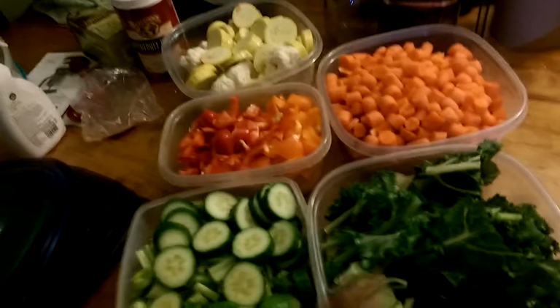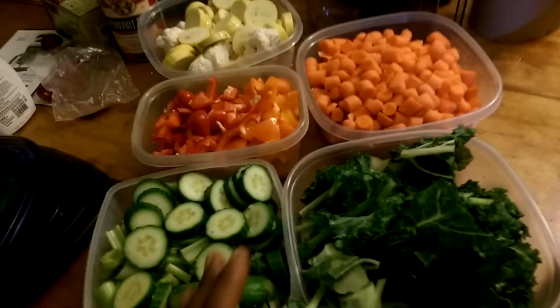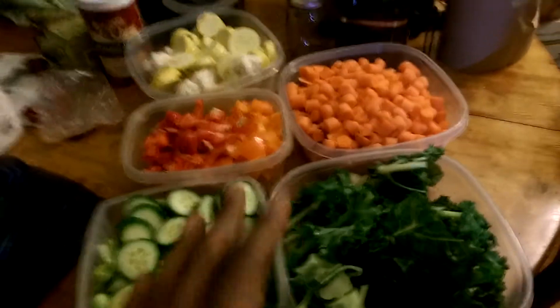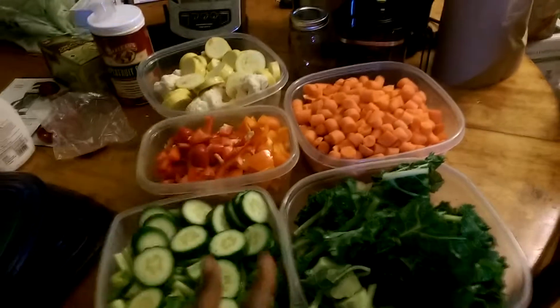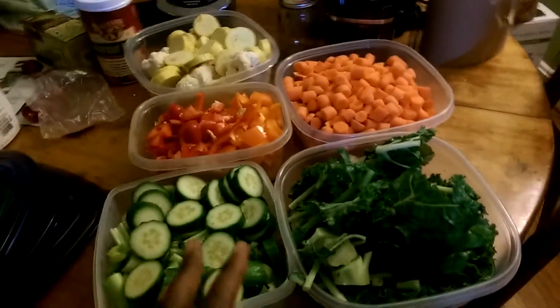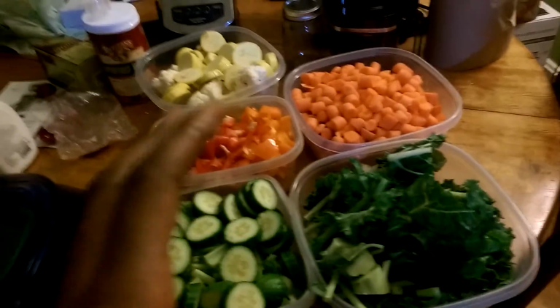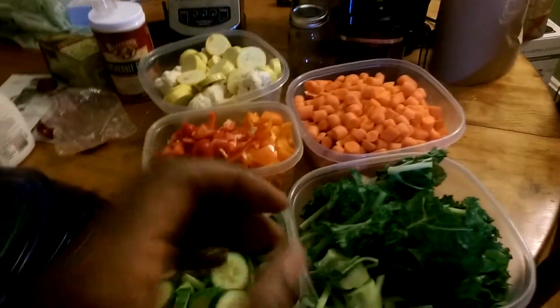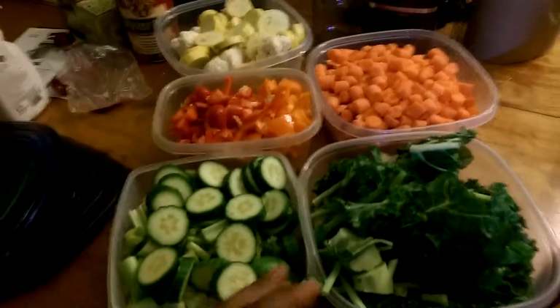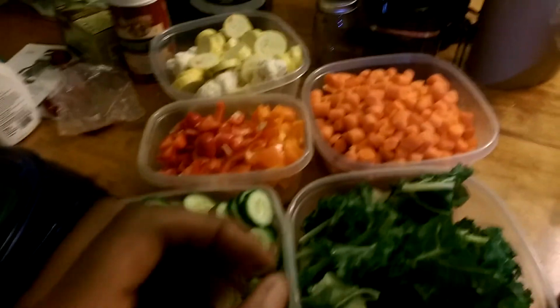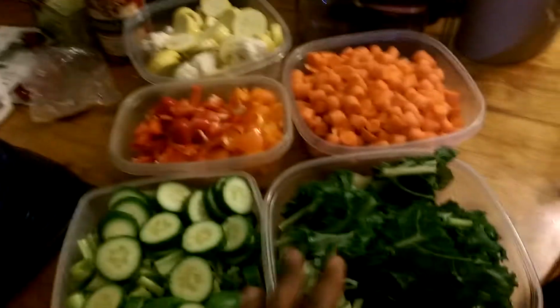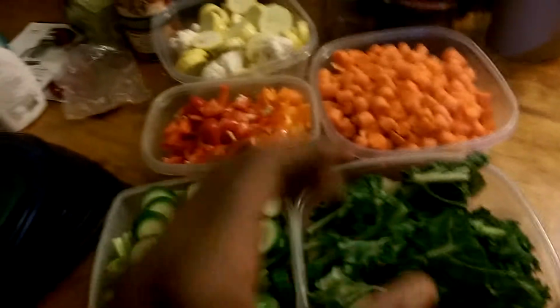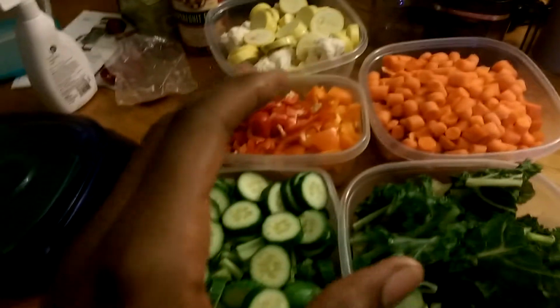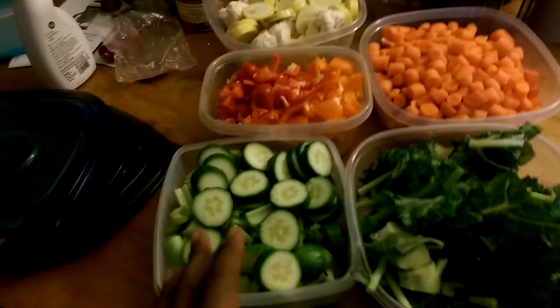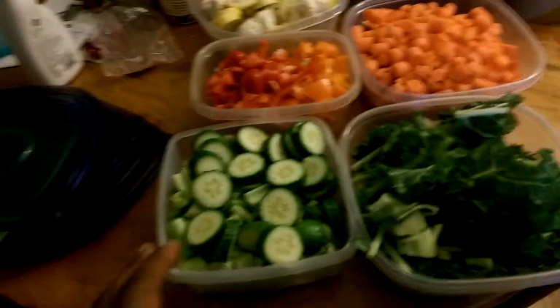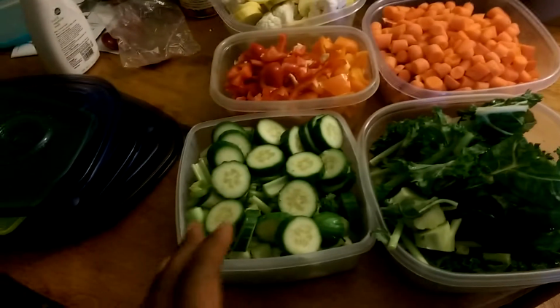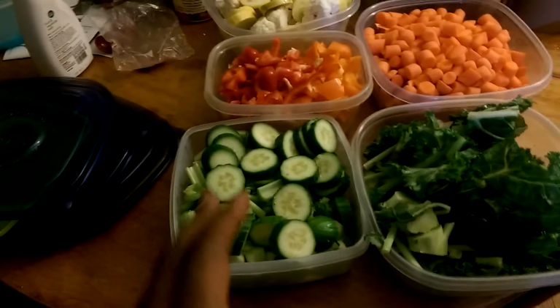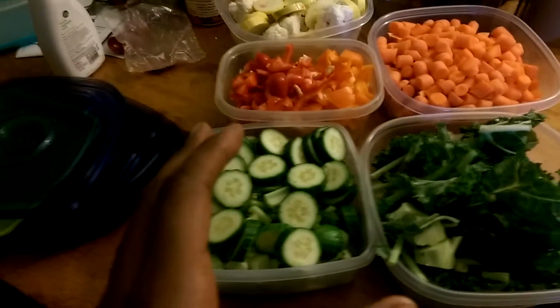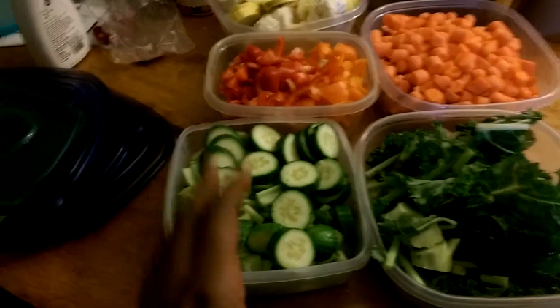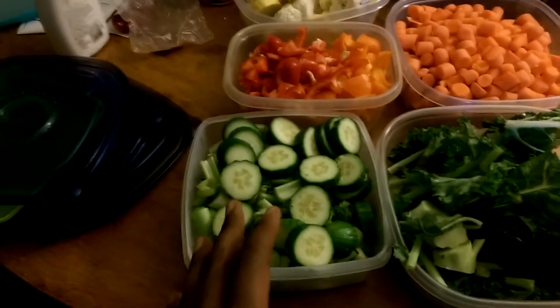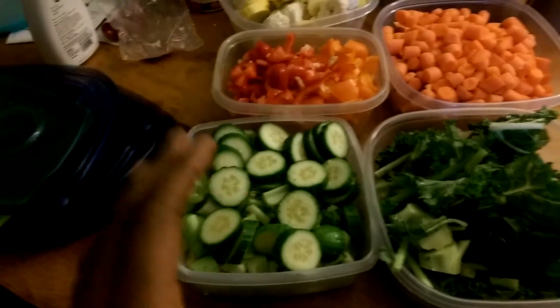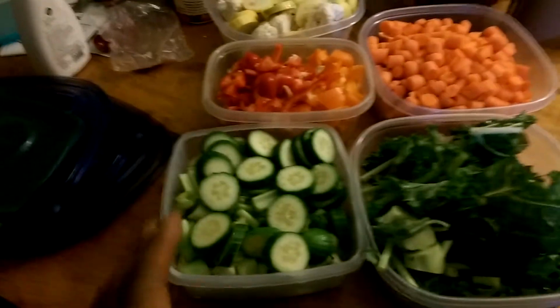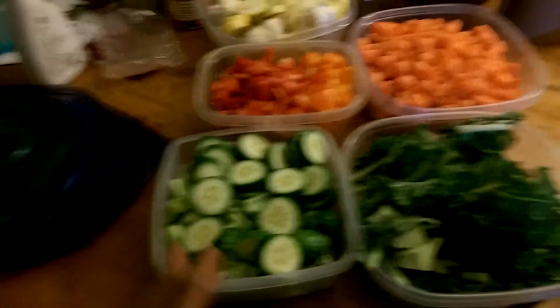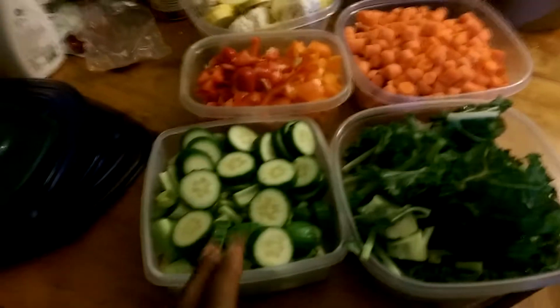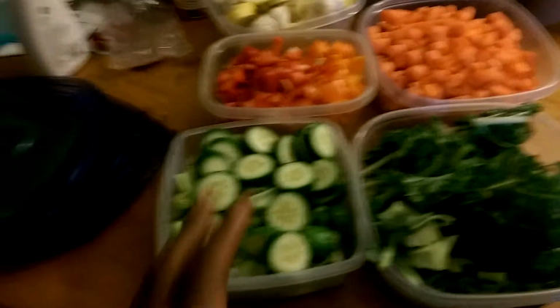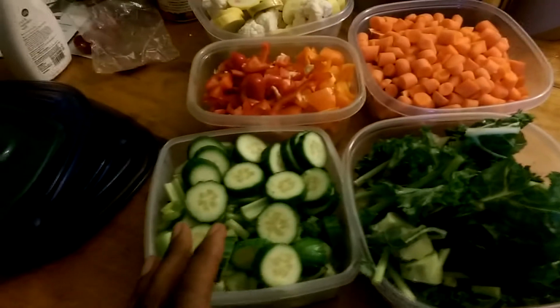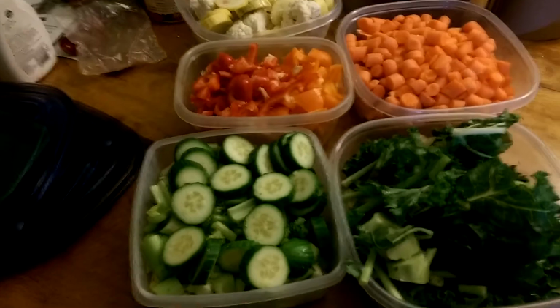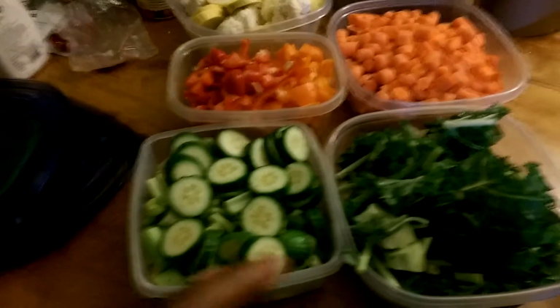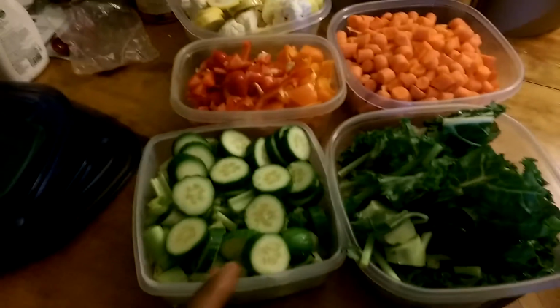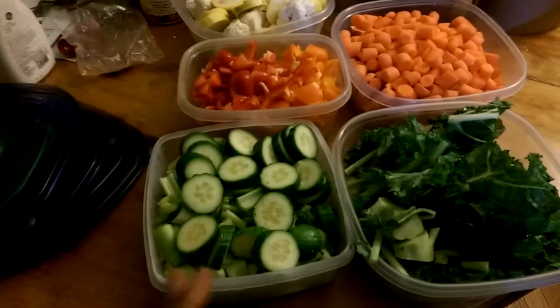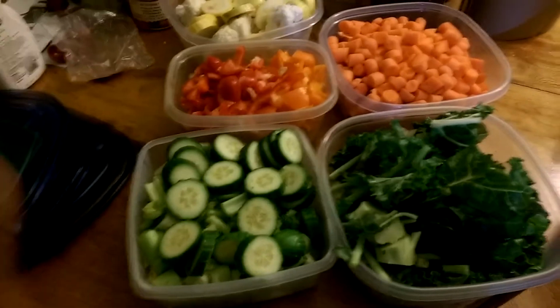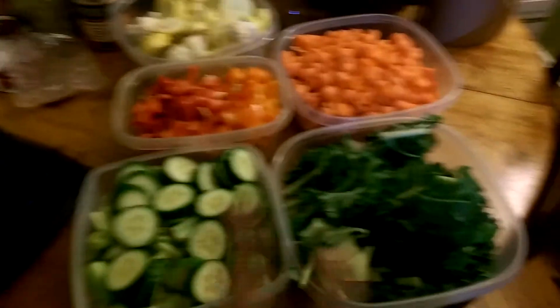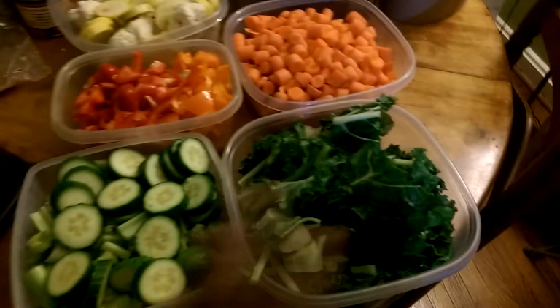When you get your fruits and vegetables, you want to make sure you chop them up small enough to fit in a juicer, or to put in your soup, or any type of food that you're making.